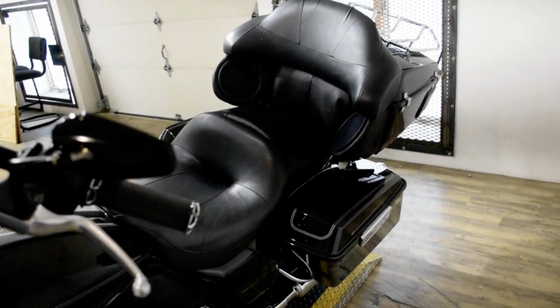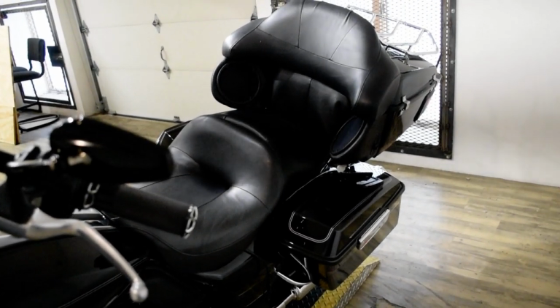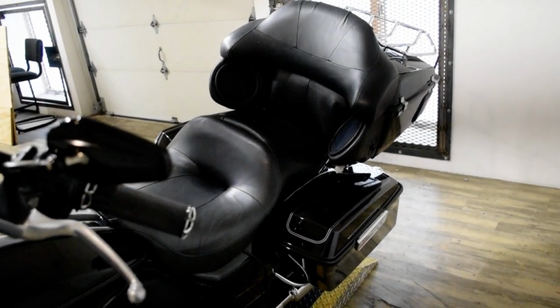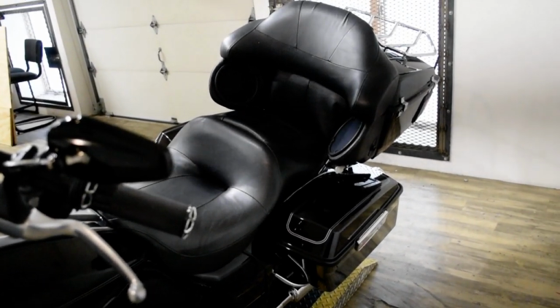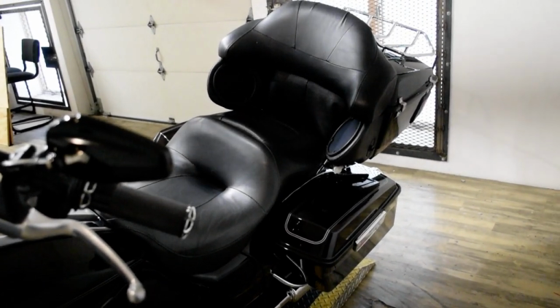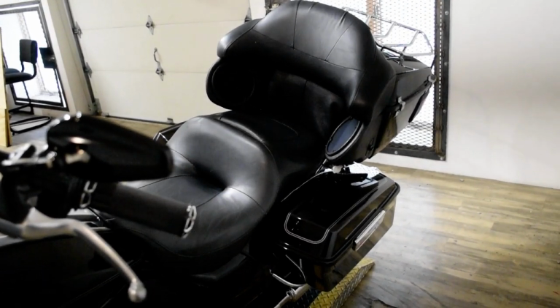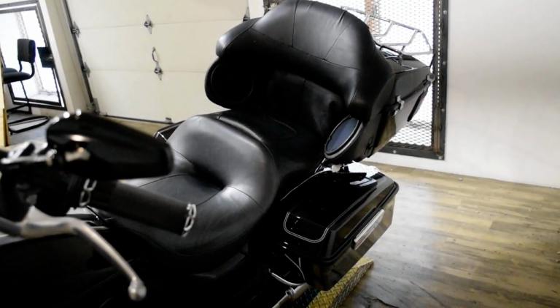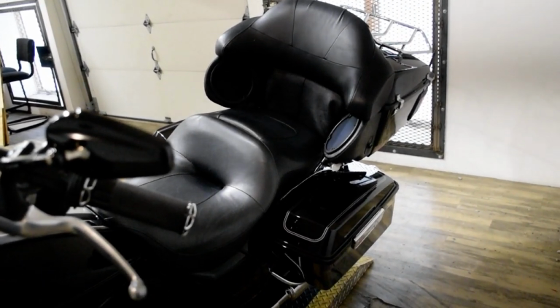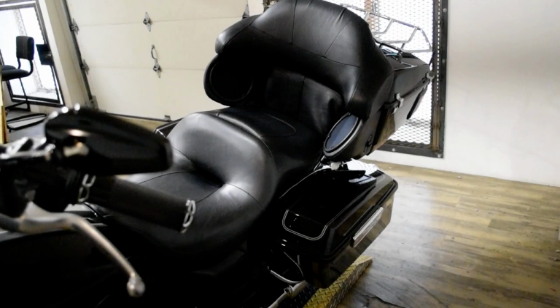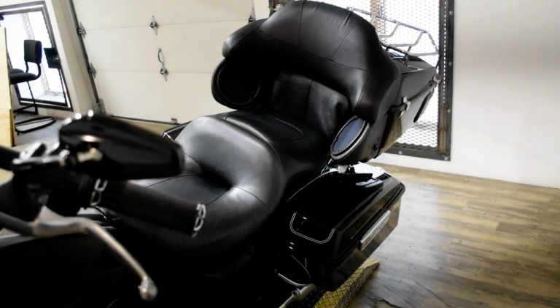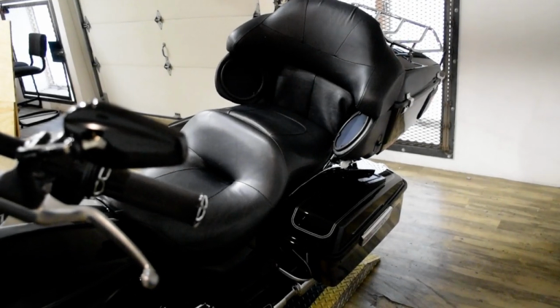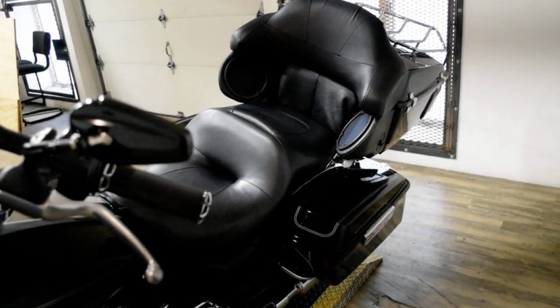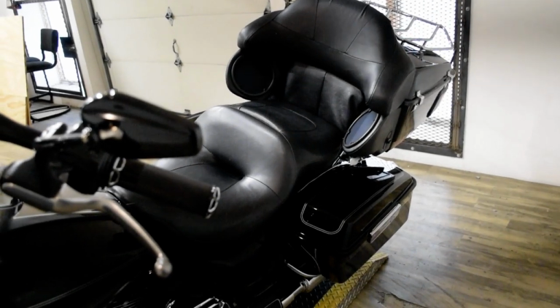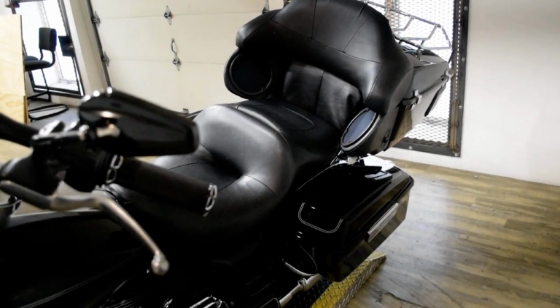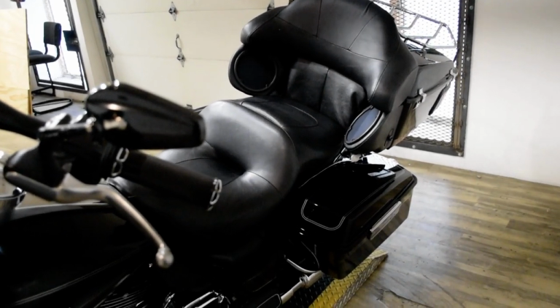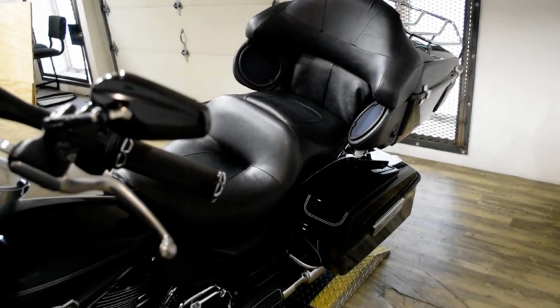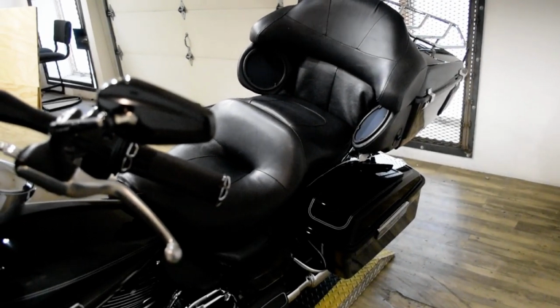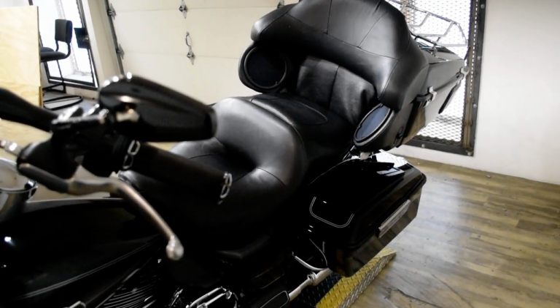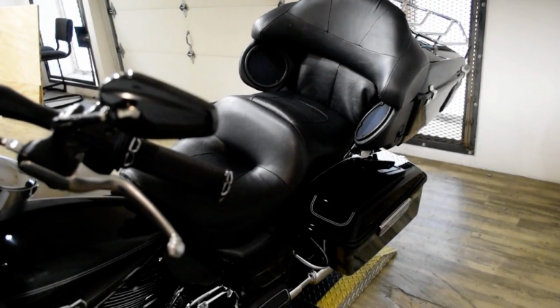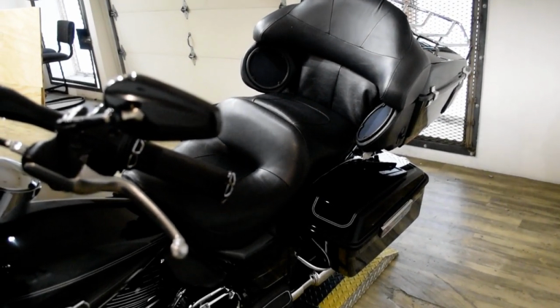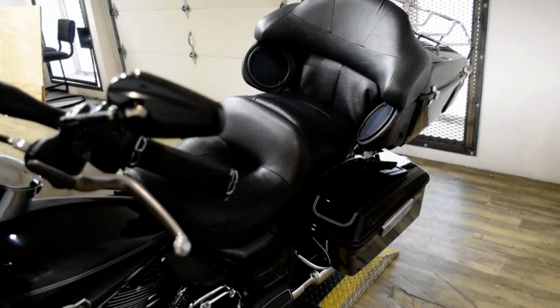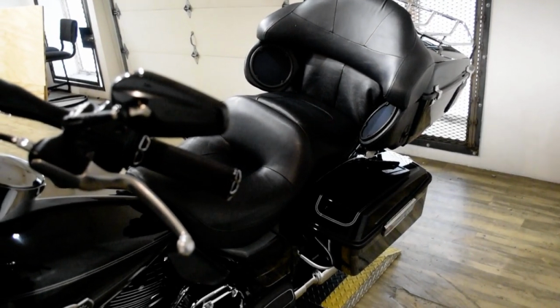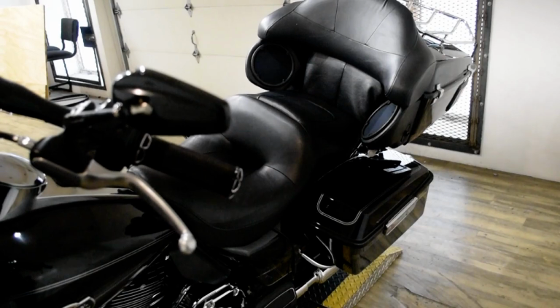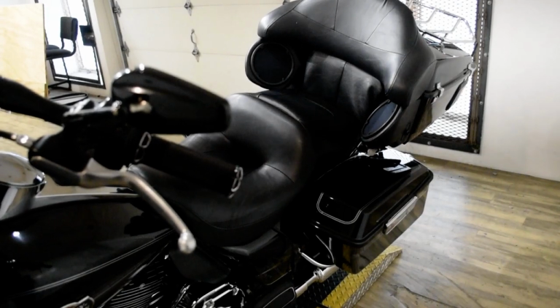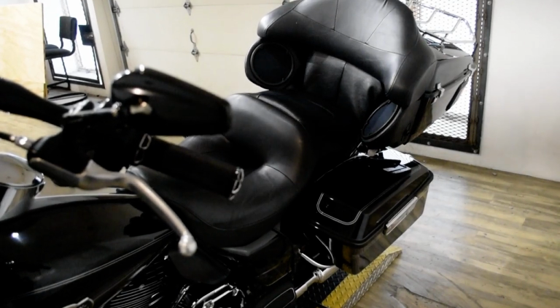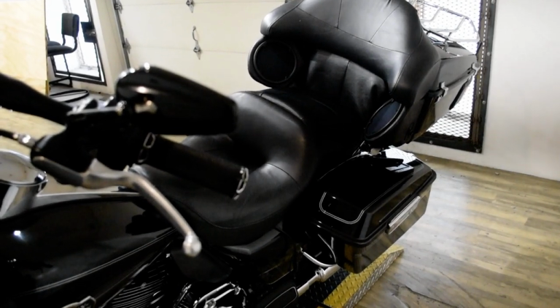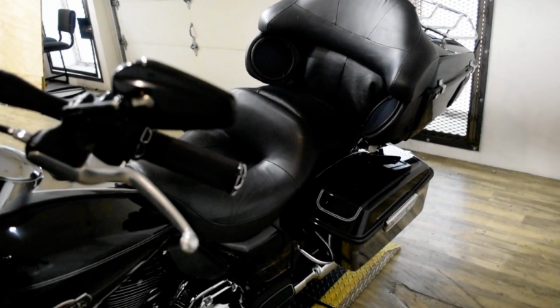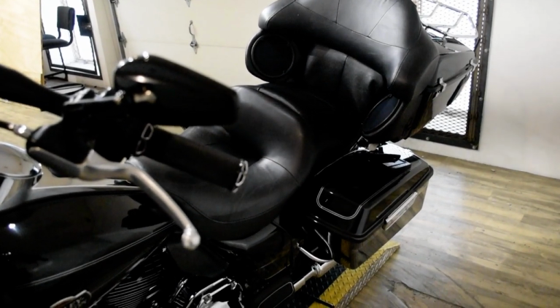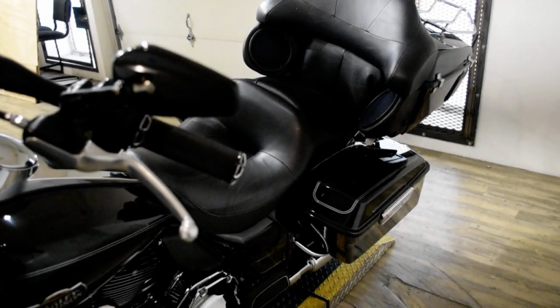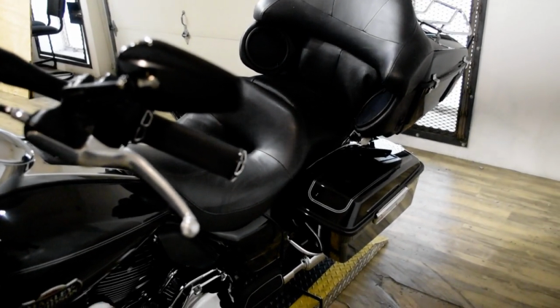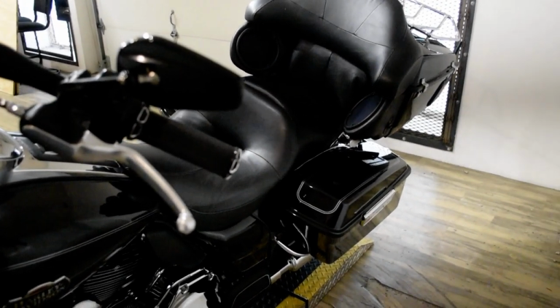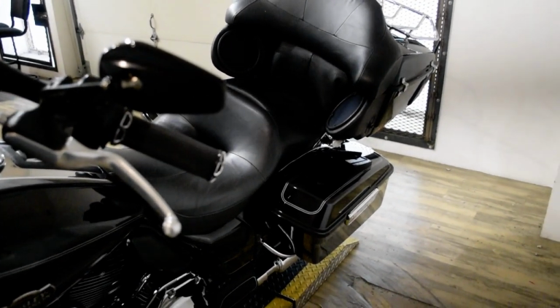This bike has been serviced and safety inspected and is ready for the road. It has the tinted windscreen, light bar kit, ape hangers, aftermarket exhaust, and the luggage rack.